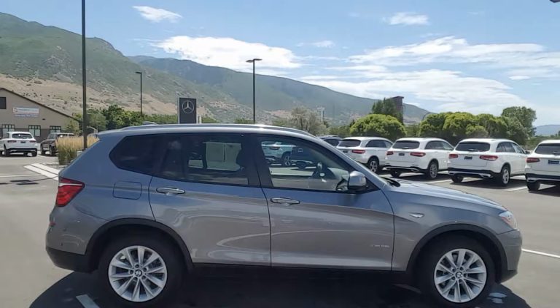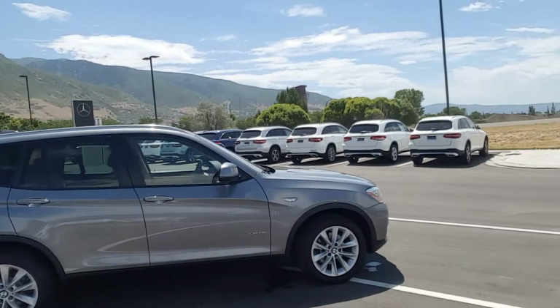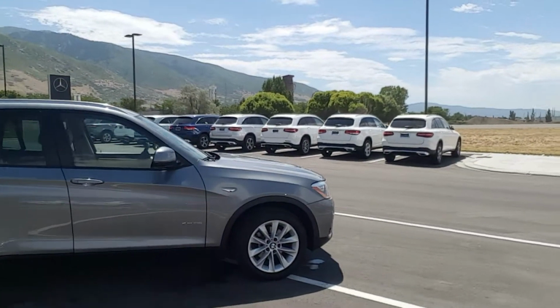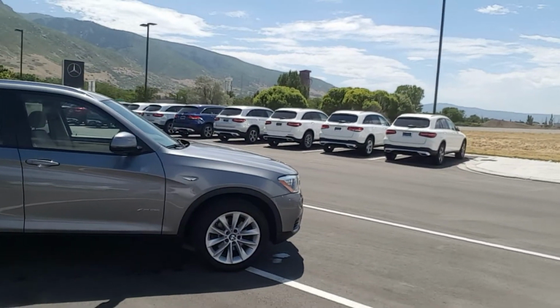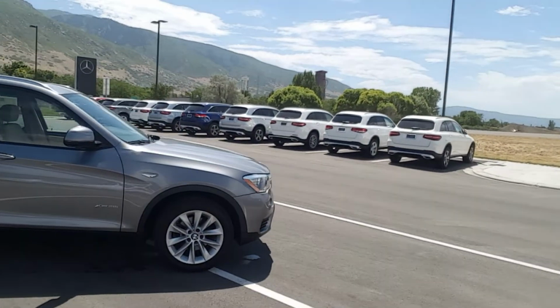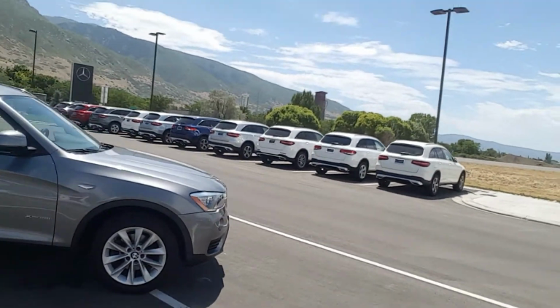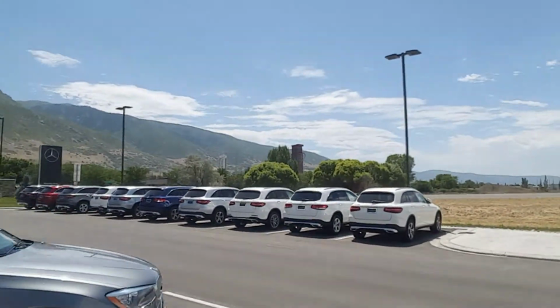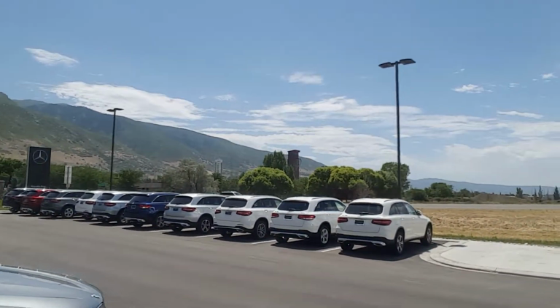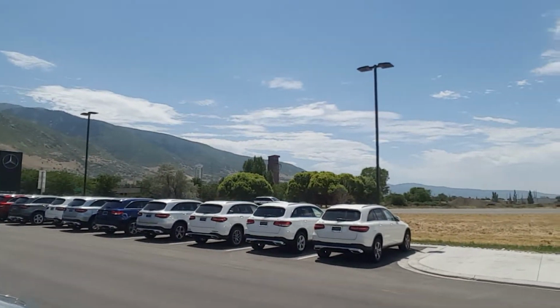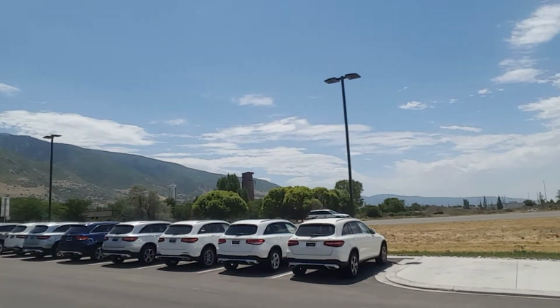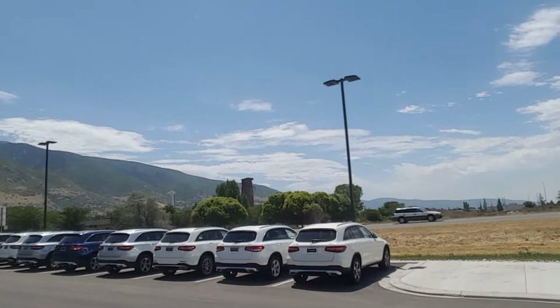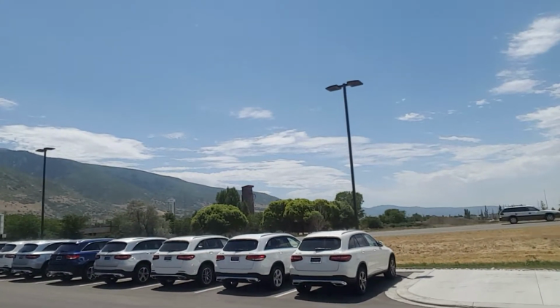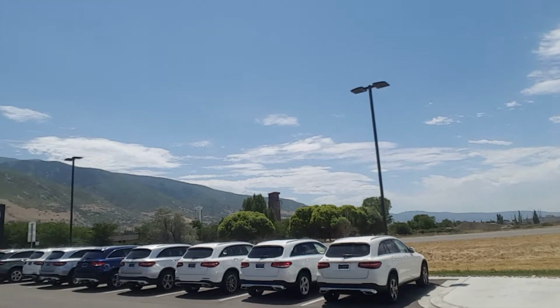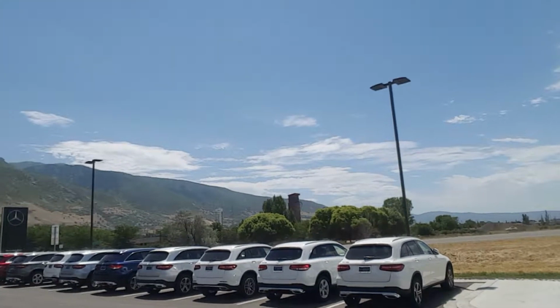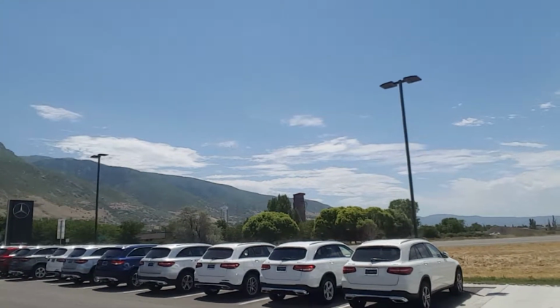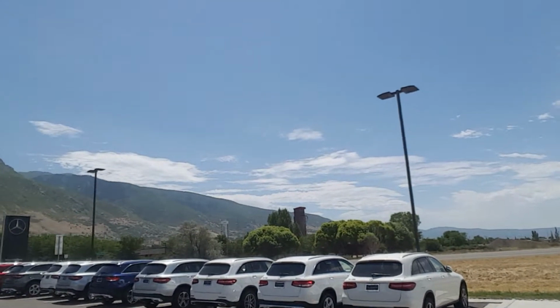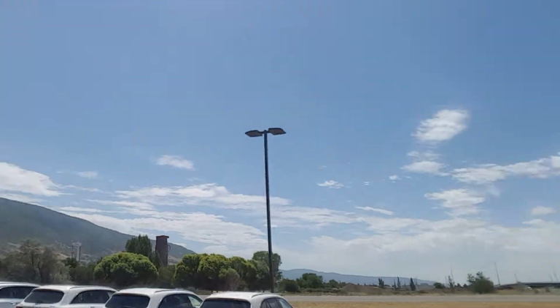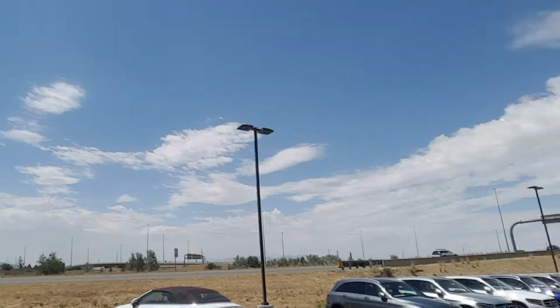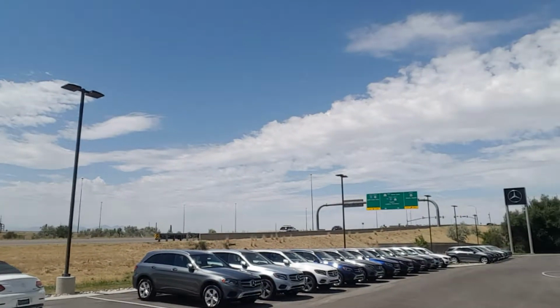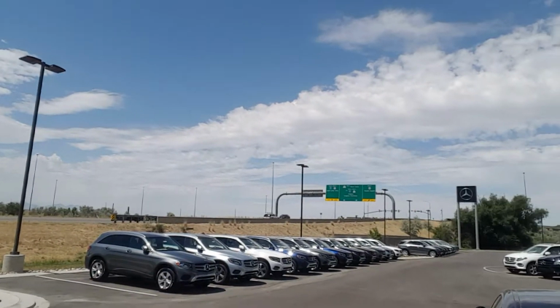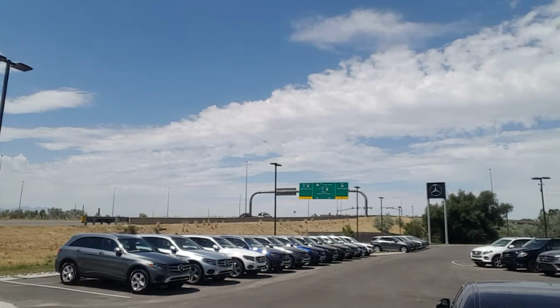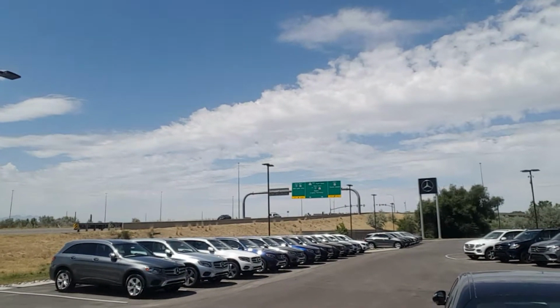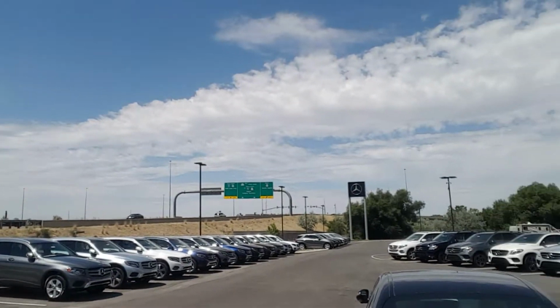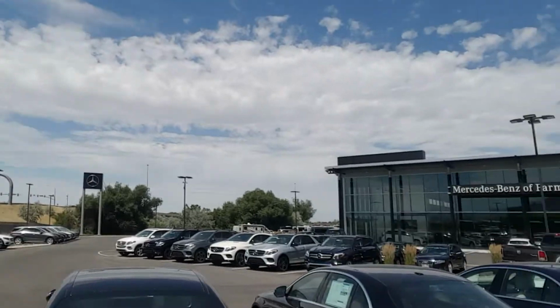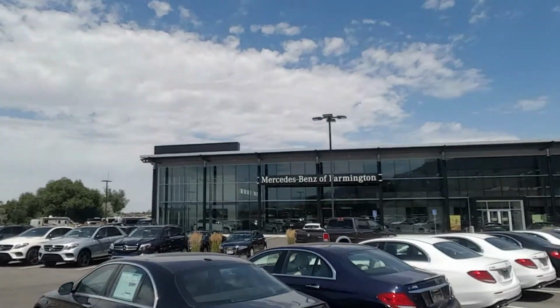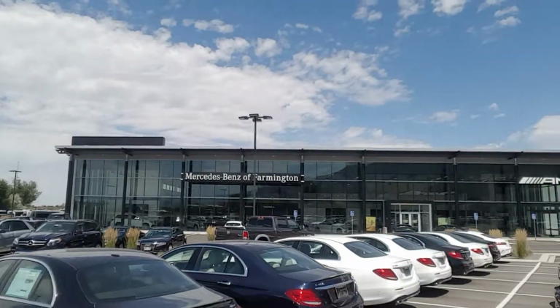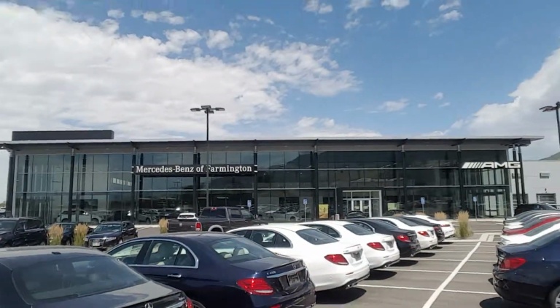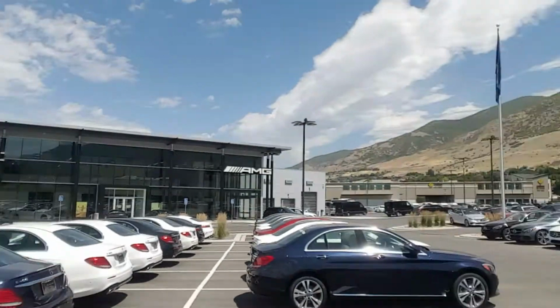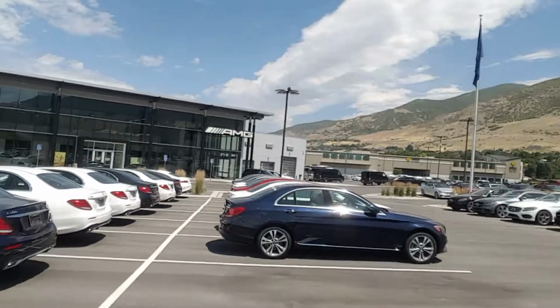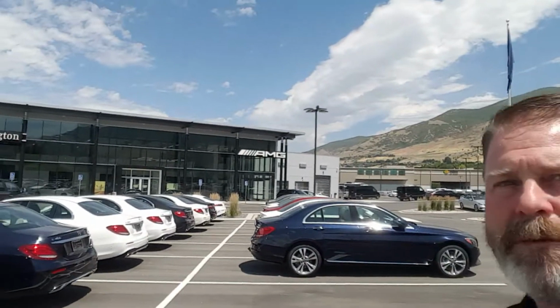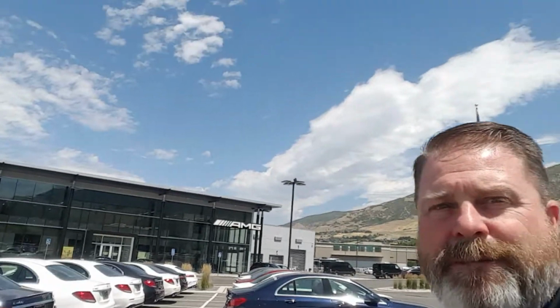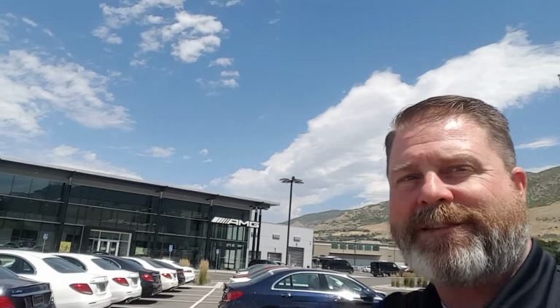I'd love to get together and talk to you a little bit more about the vehicle. We're directly north of Lagoon — you can probably see that there in the background. Everybody's having fun right off the freeway. You're gonna want to take the Park Lane exit. This is what you'll see when you pull in, and I look forward to meeting you. Have a nice day.